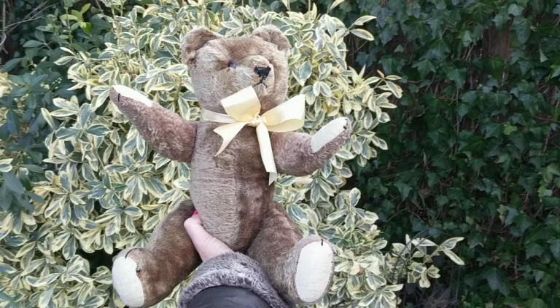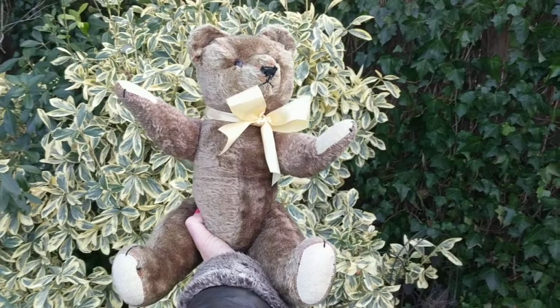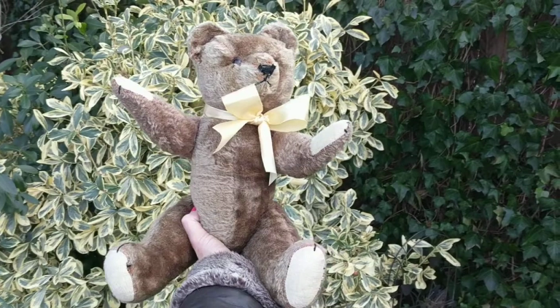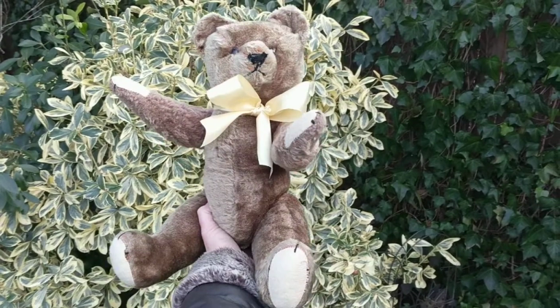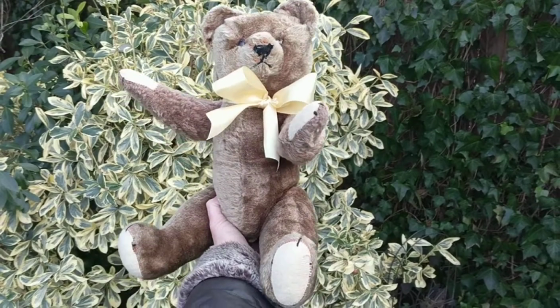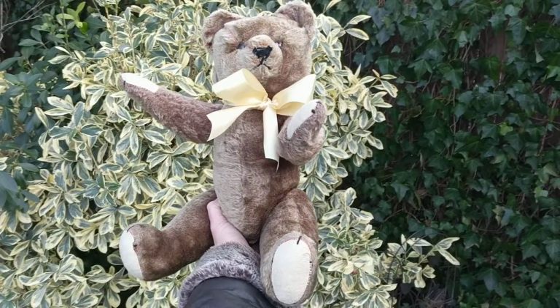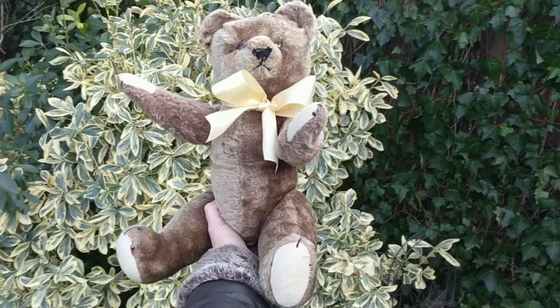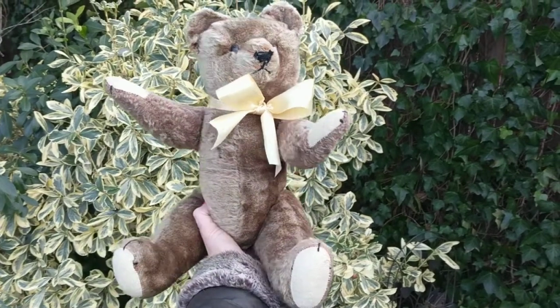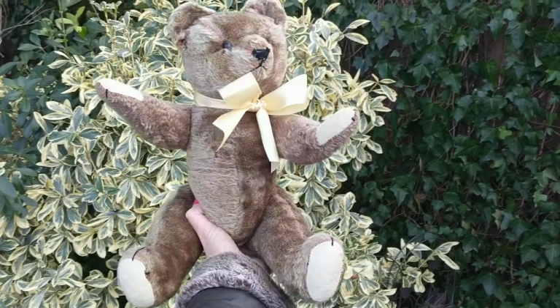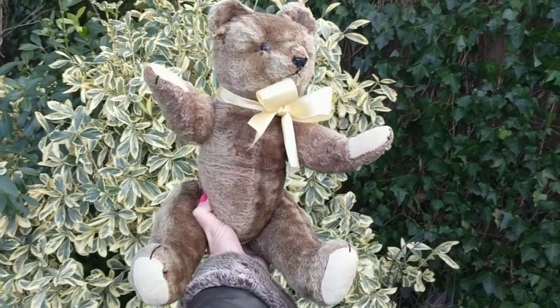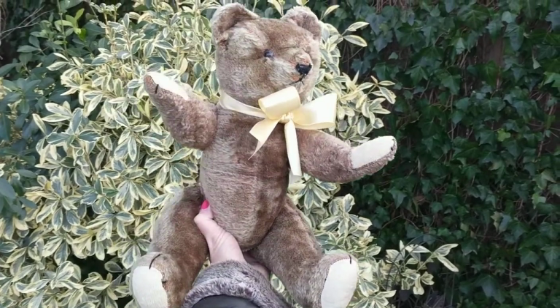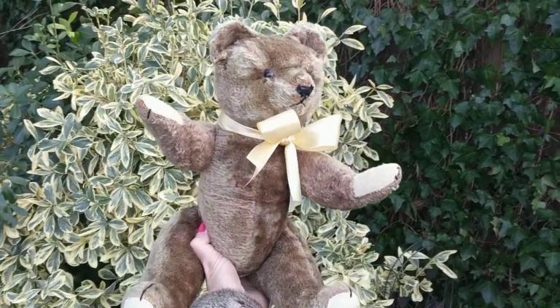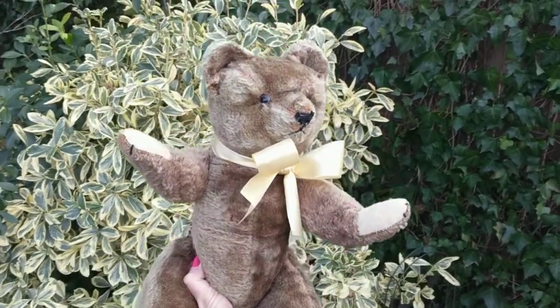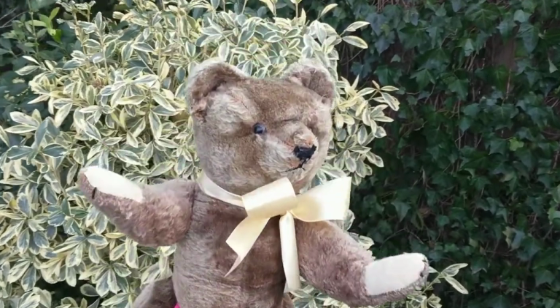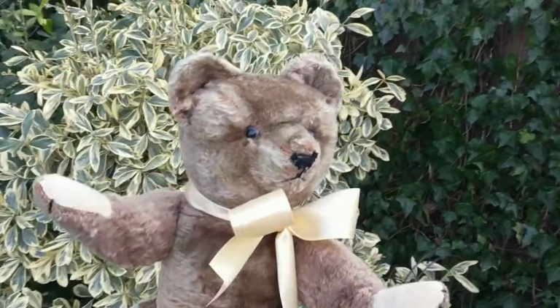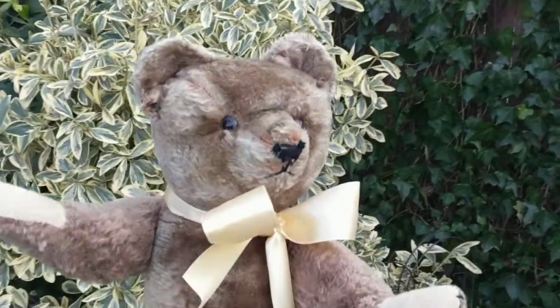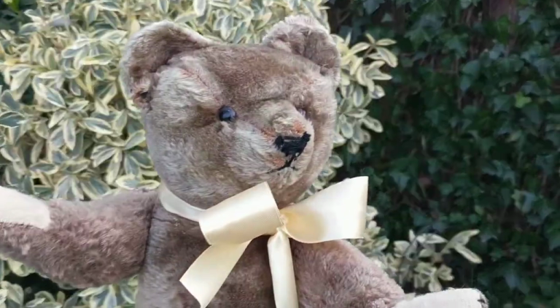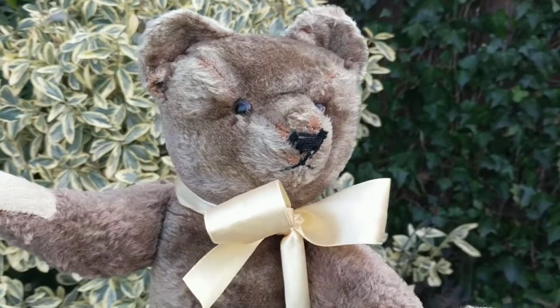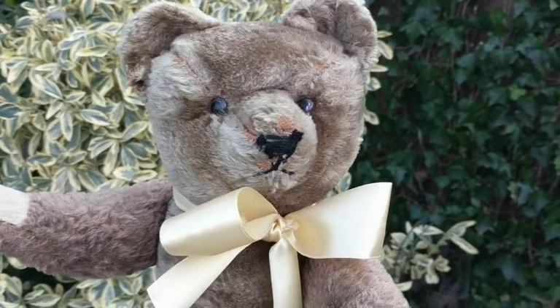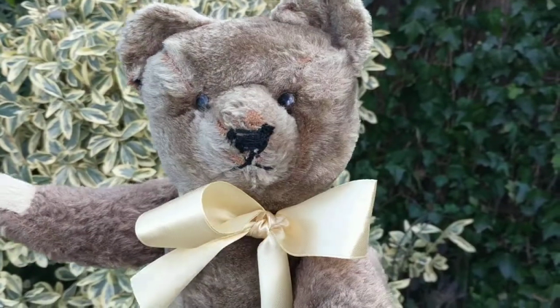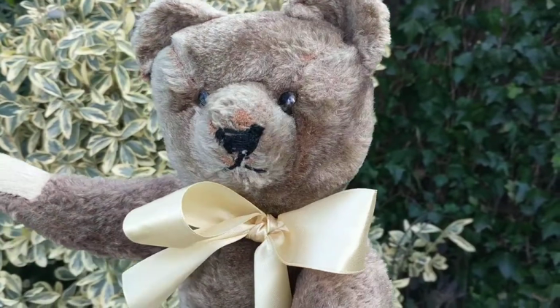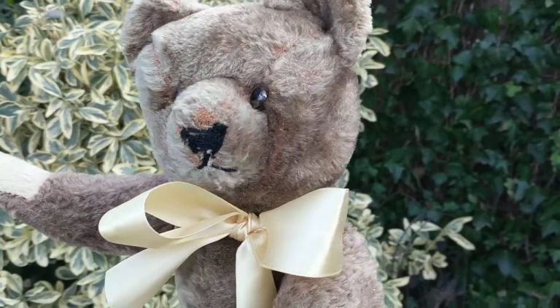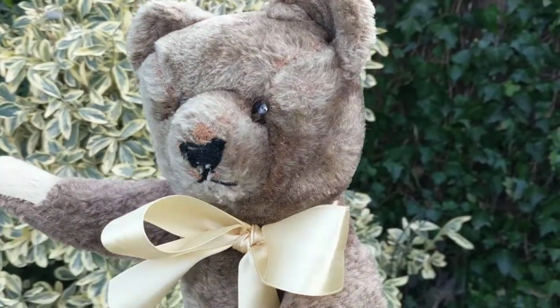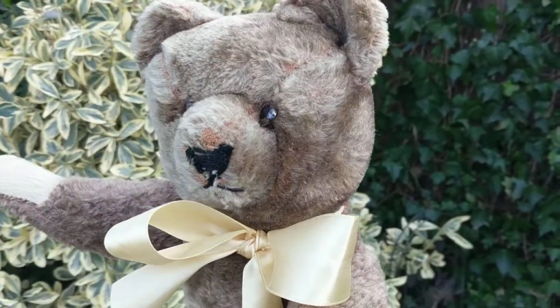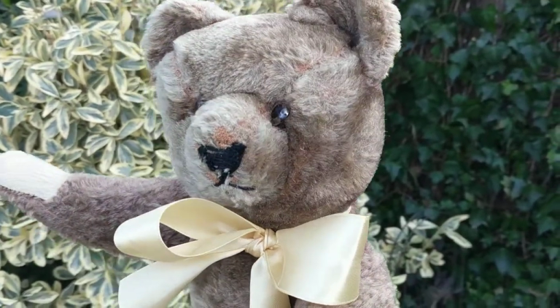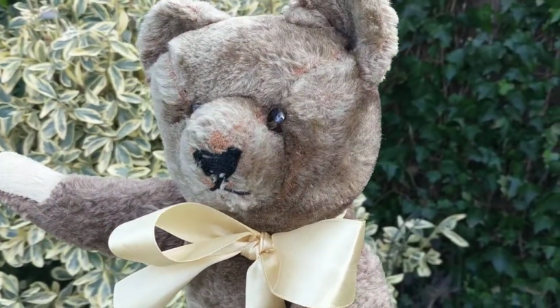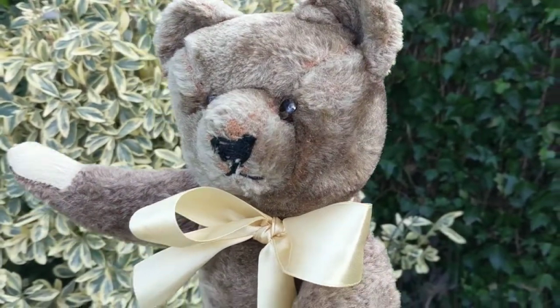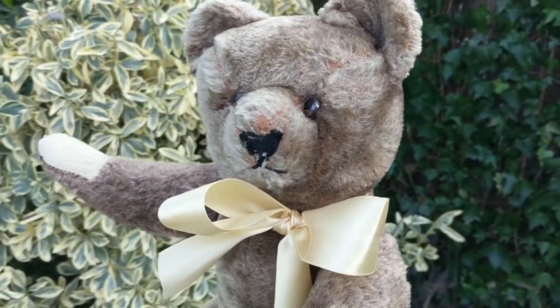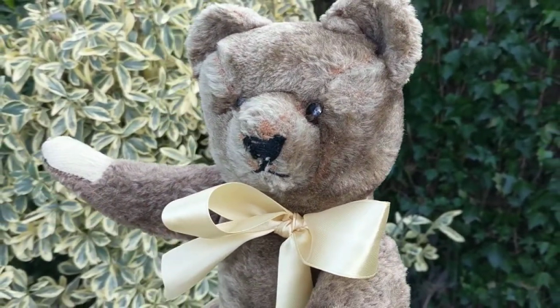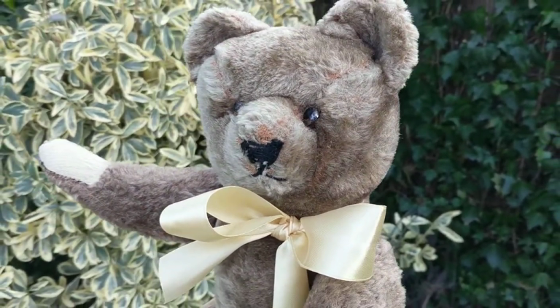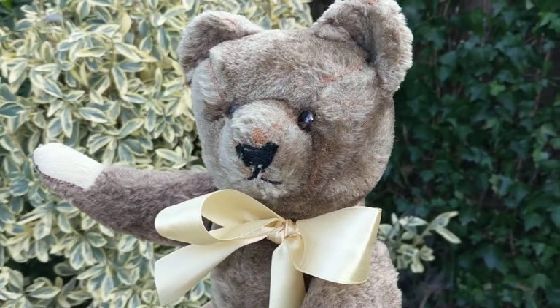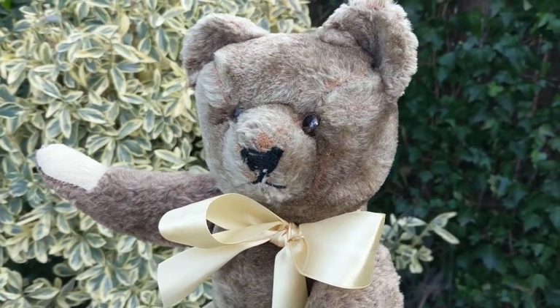It's Deanna and this just arrived — this old teddy bear. I don't know exactly how old he is and I'm definitely not a teddy bear expert, but he's old.